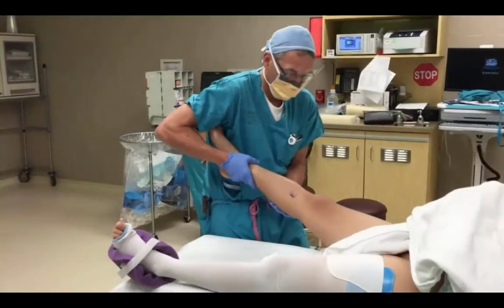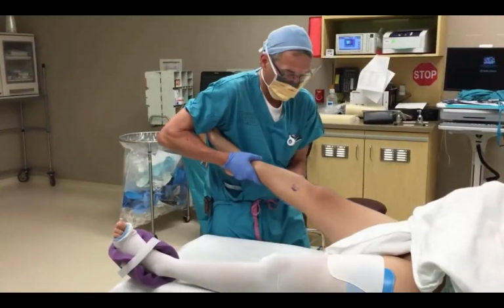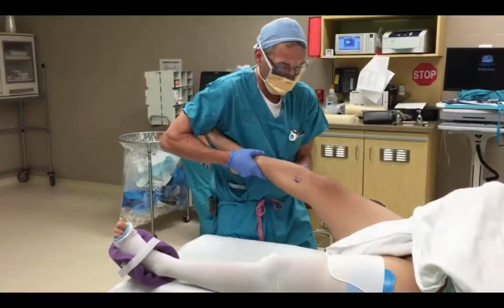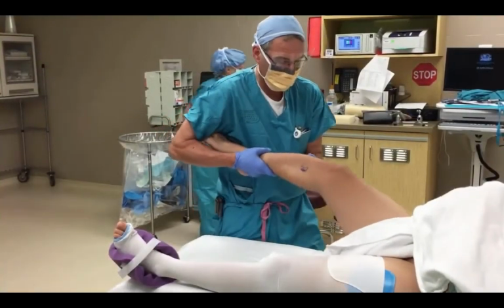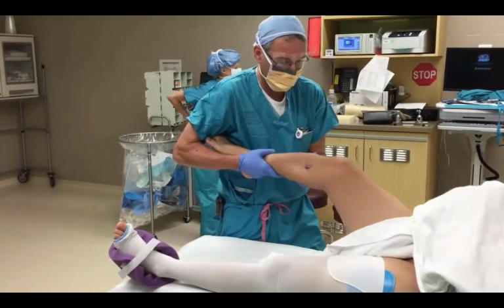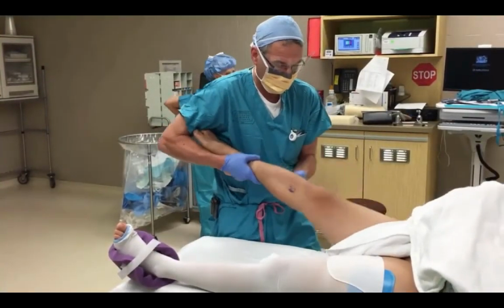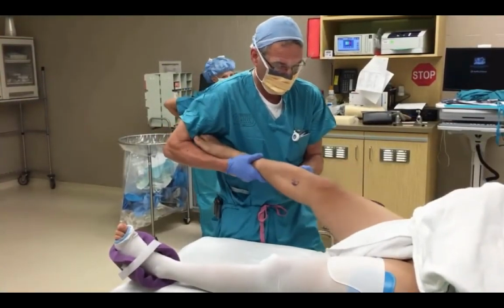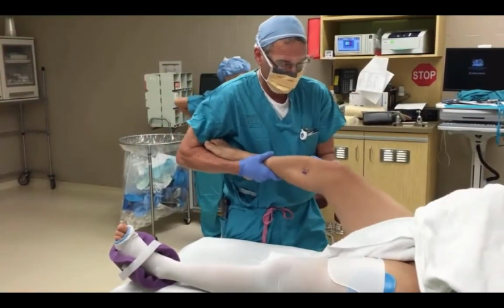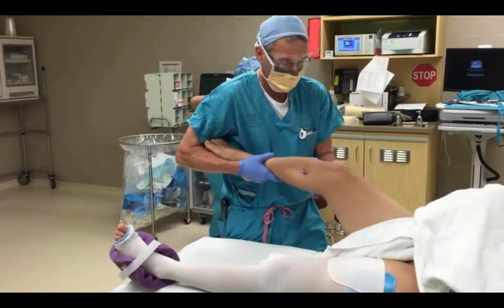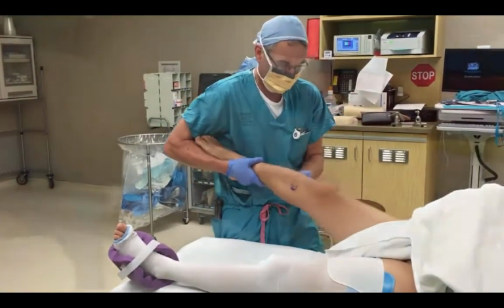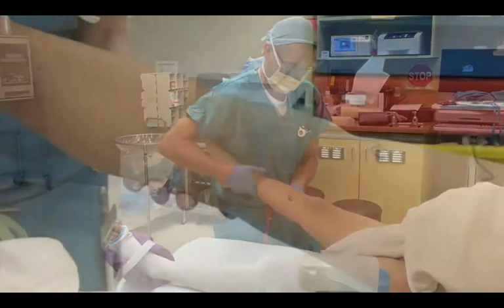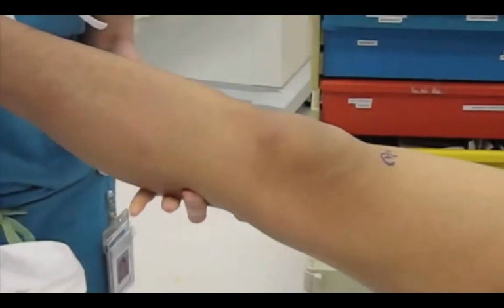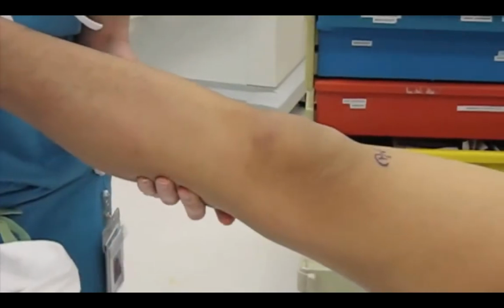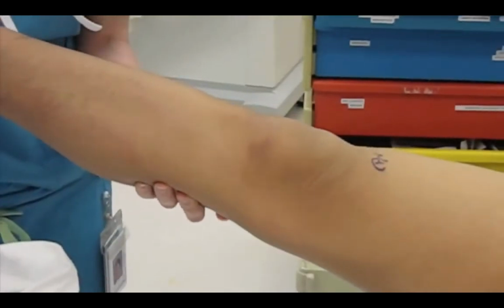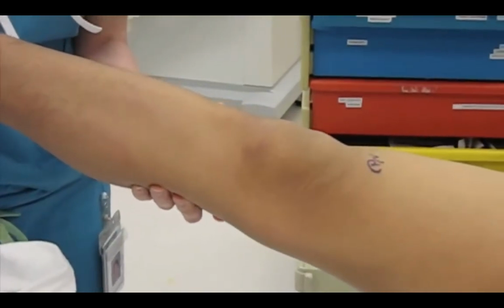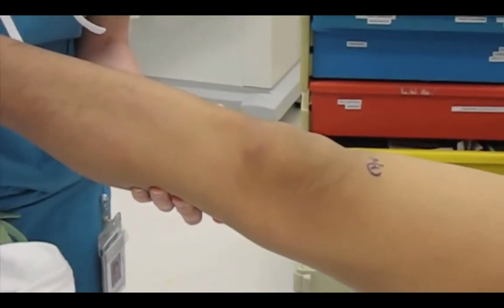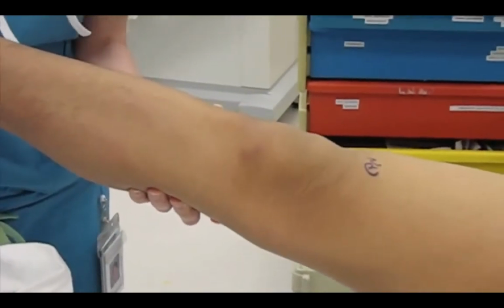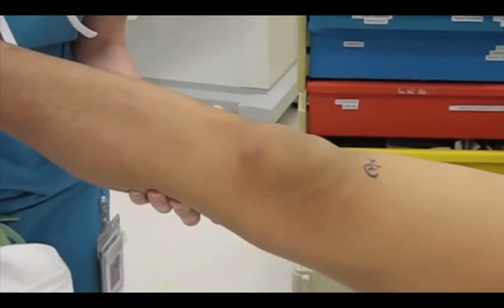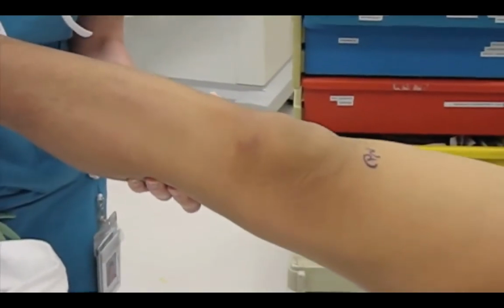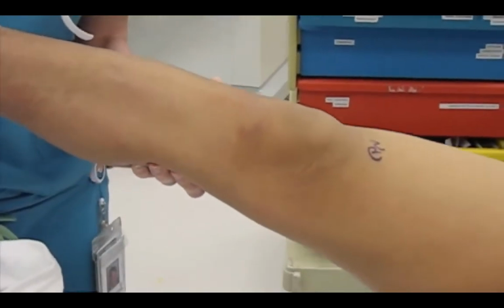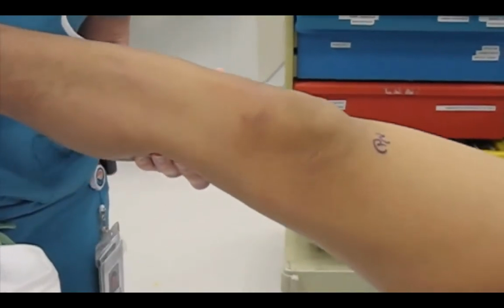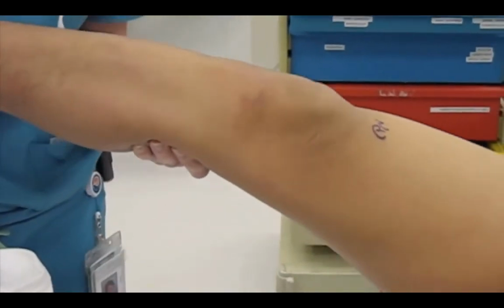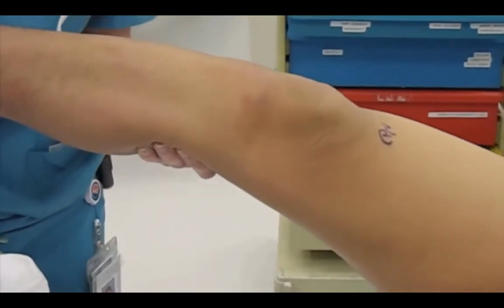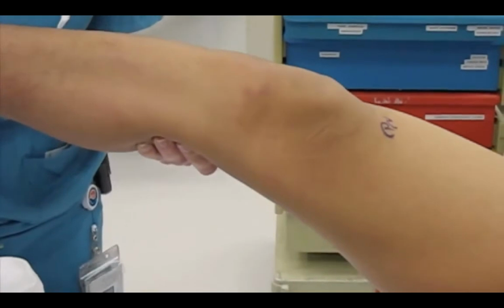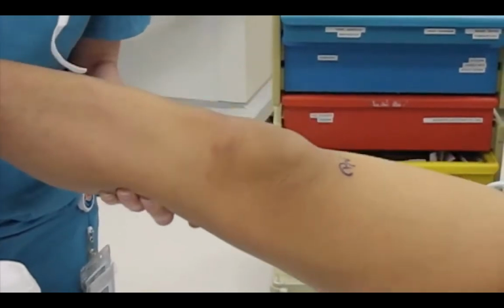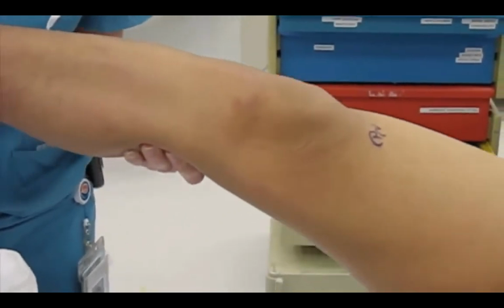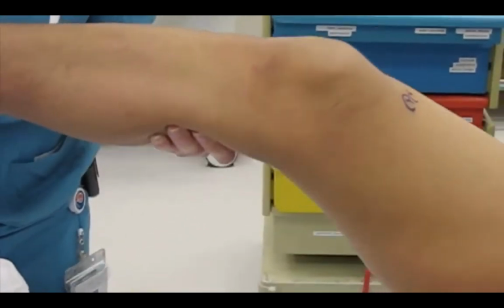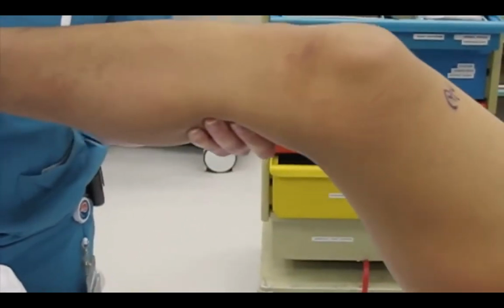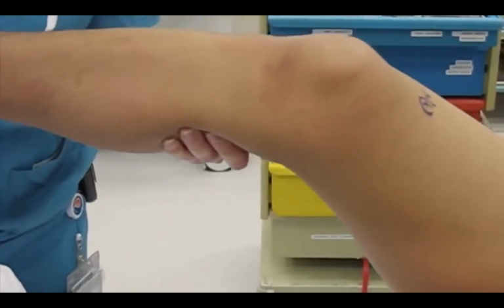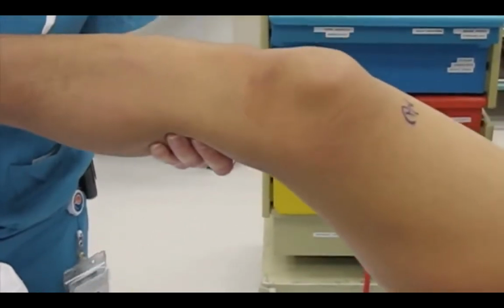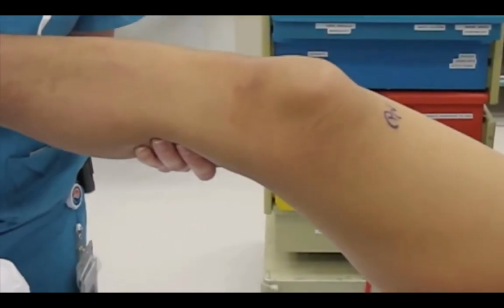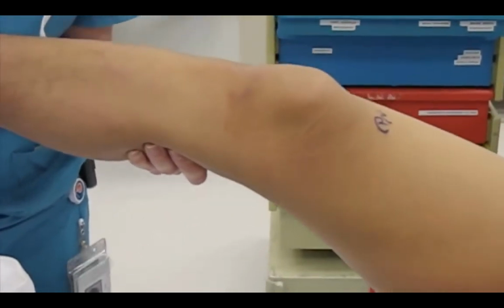Then I'll do a pivot shift exam. With loading and a valgus stress, the tibia goes from subluxated to reduced — subluxated to reduced with a clunk.